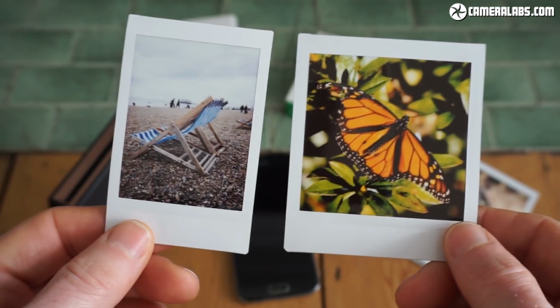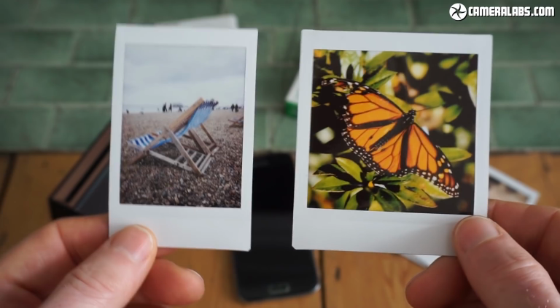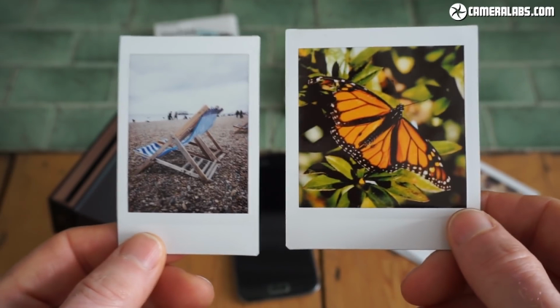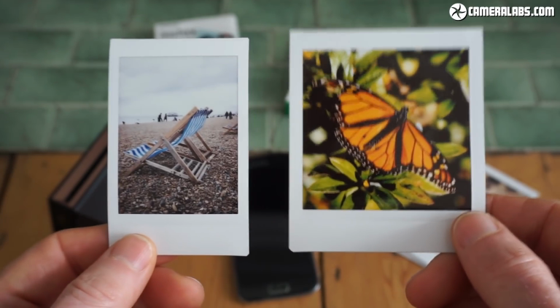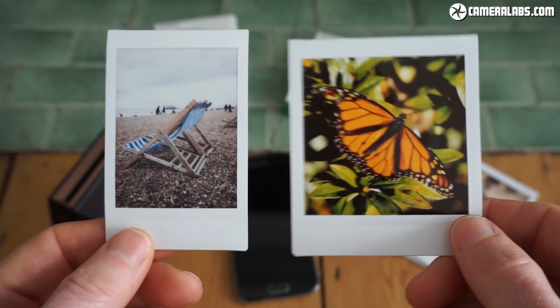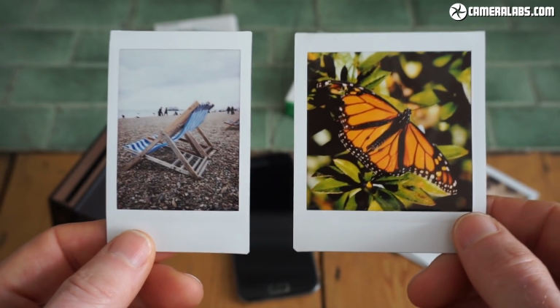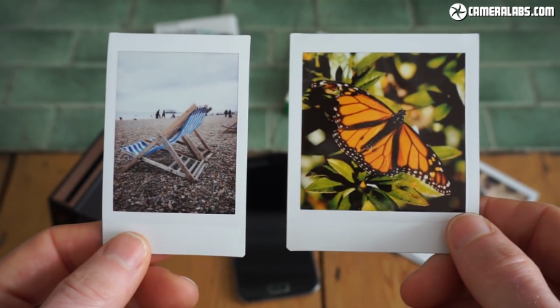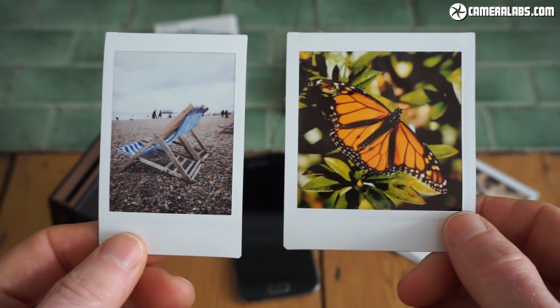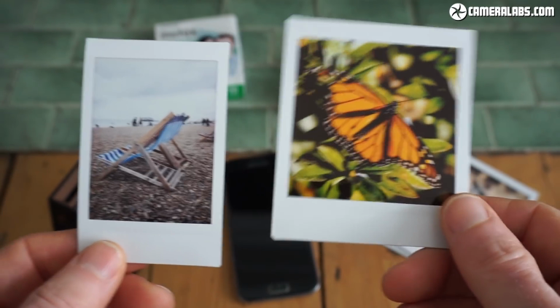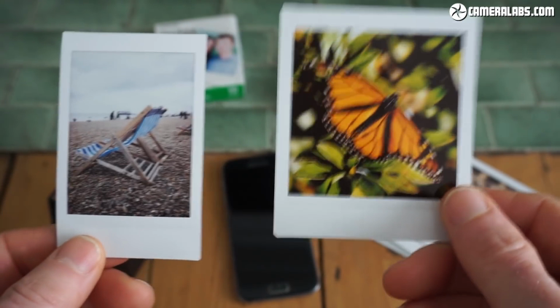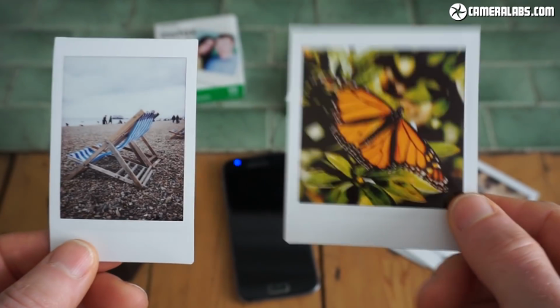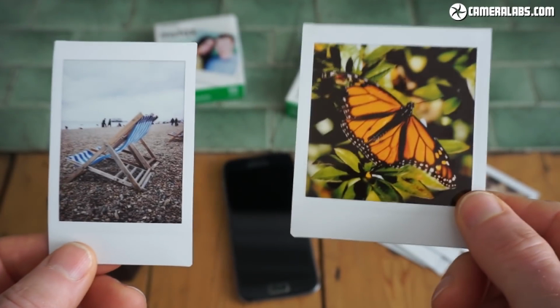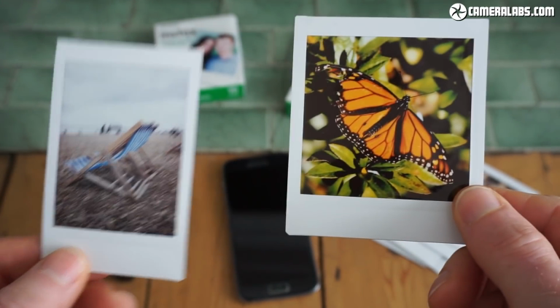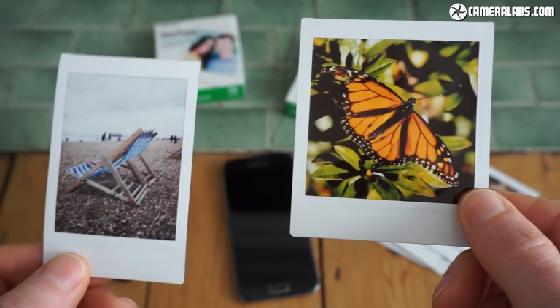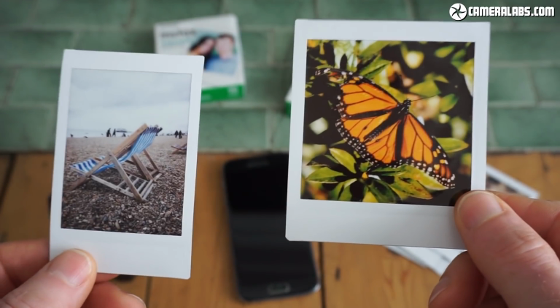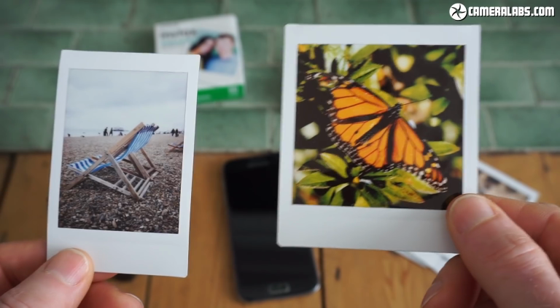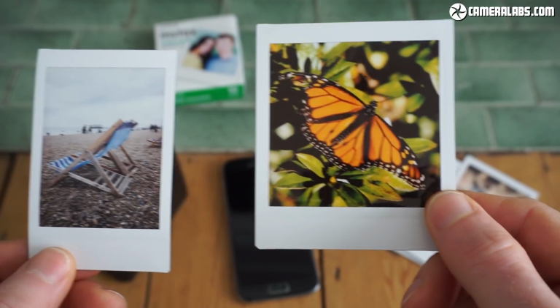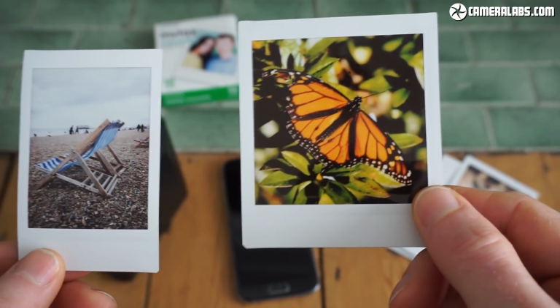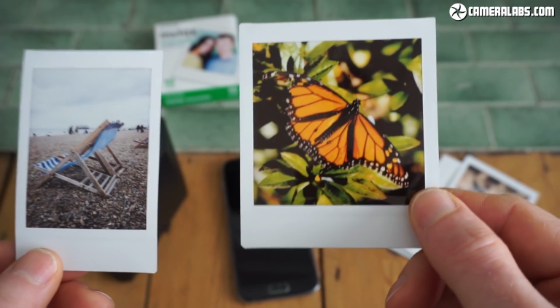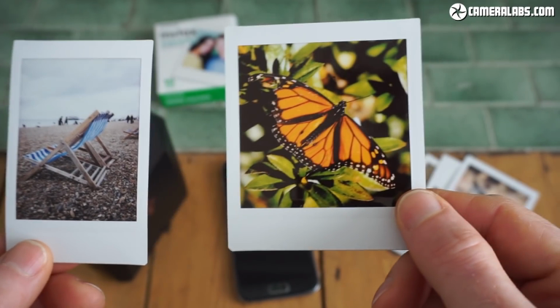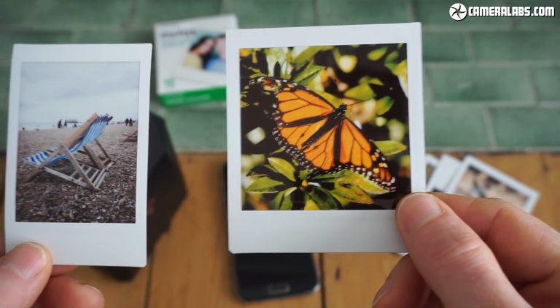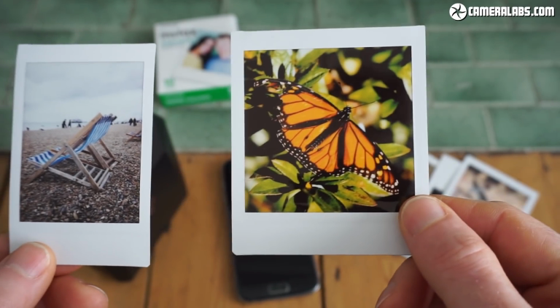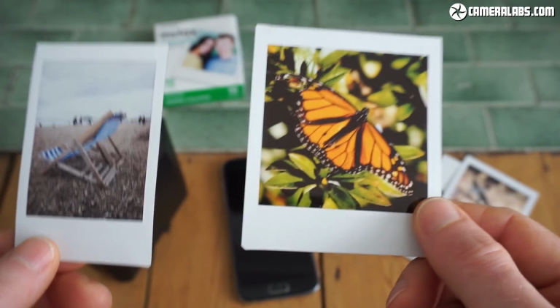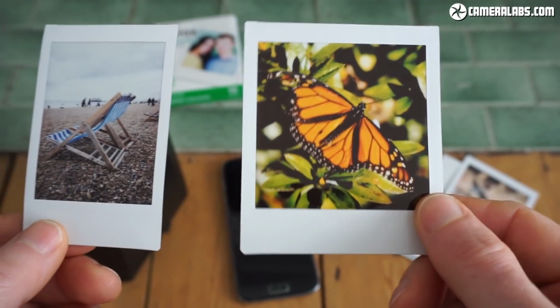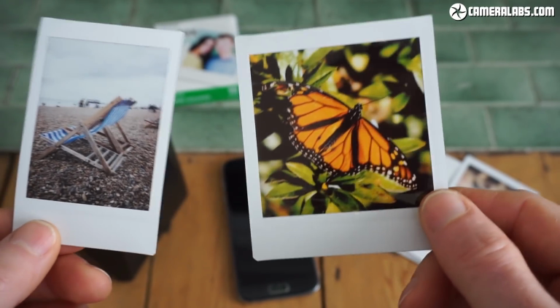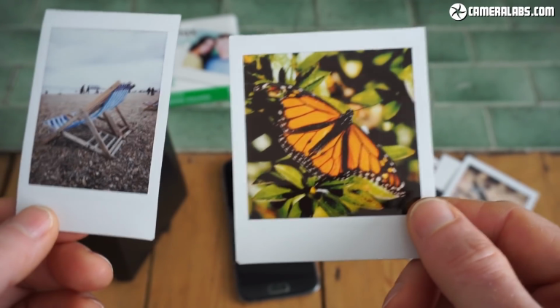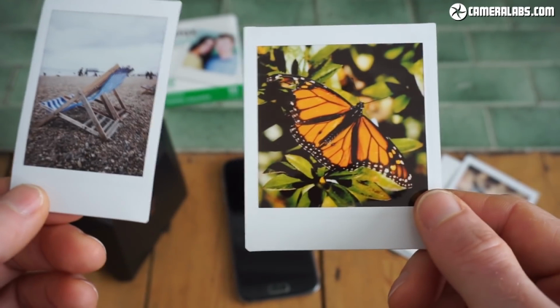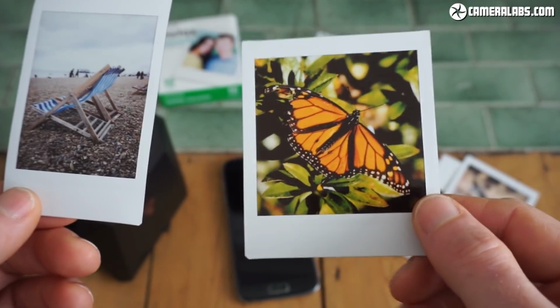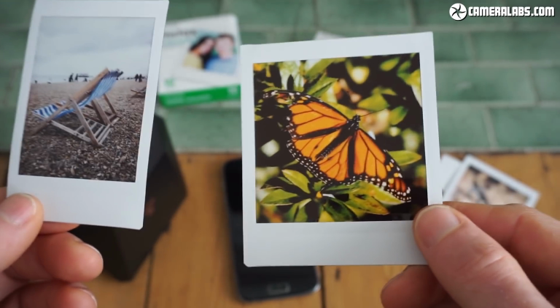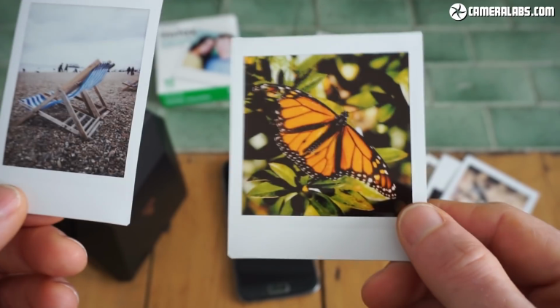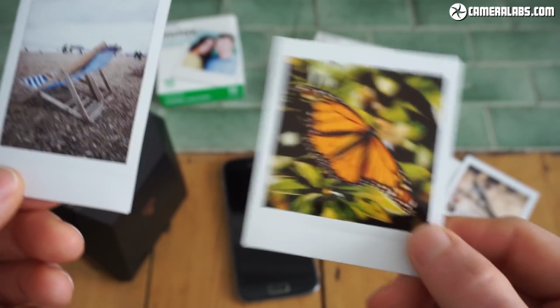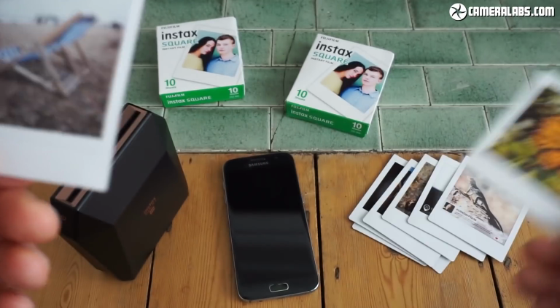When you just look at them side by side here, the square one looks so much bigger. The actual photo itself, the active image area, measures 2.4 by 2.4 inches or 62 by 62 millimeters, if you prefer metric.